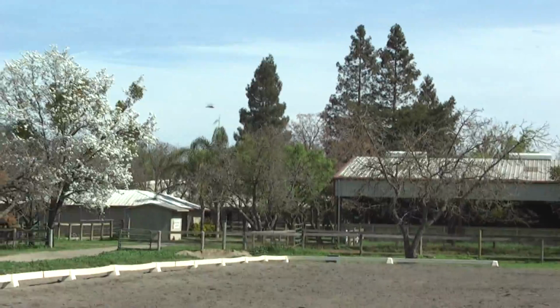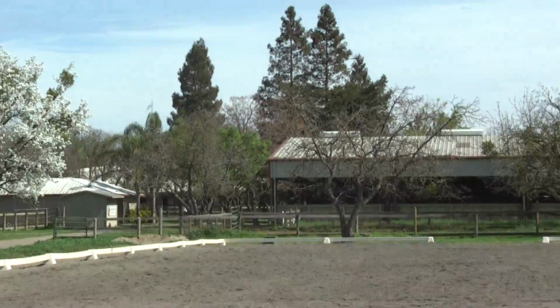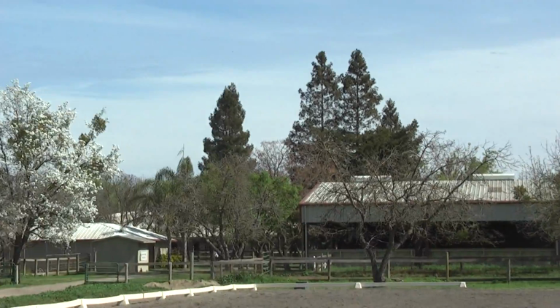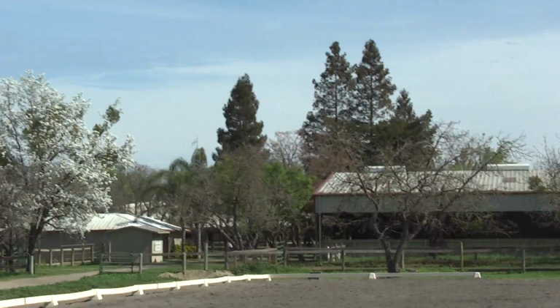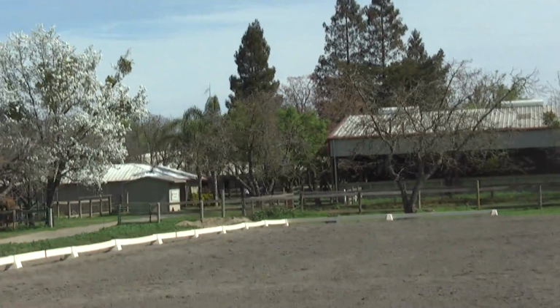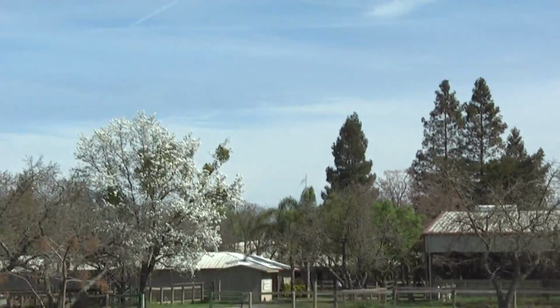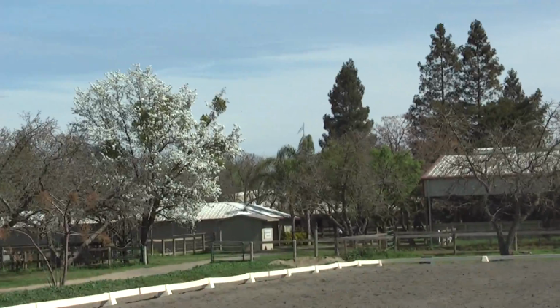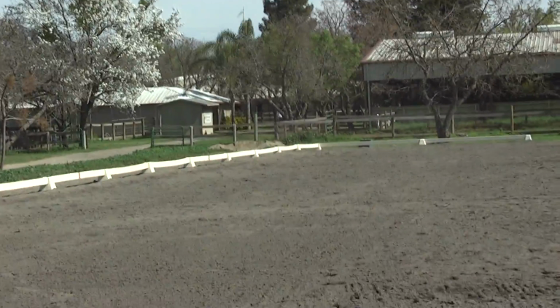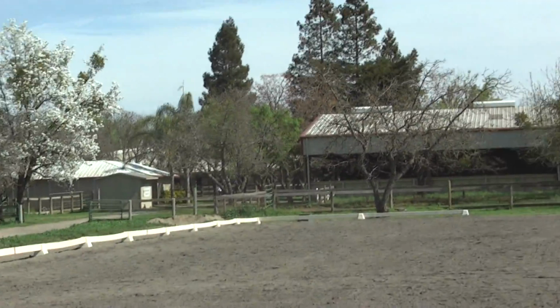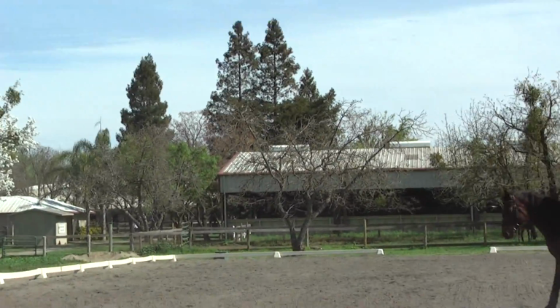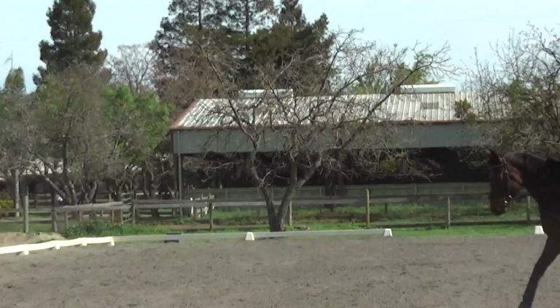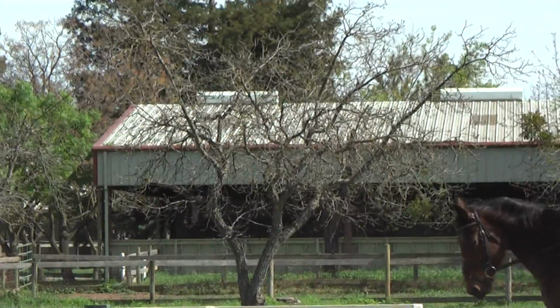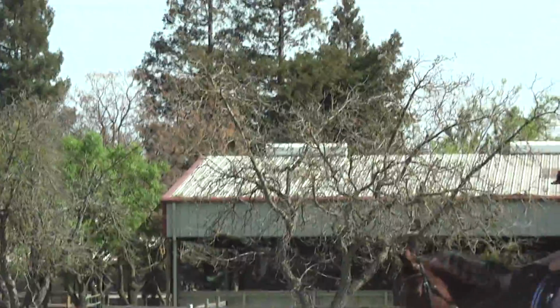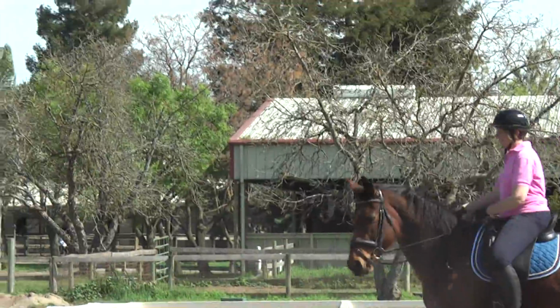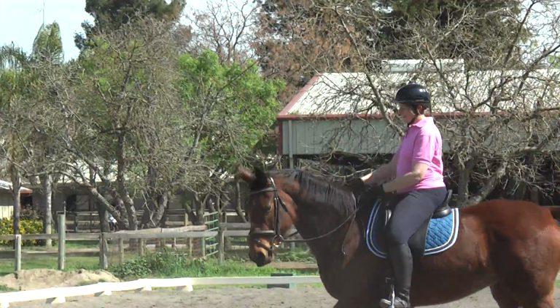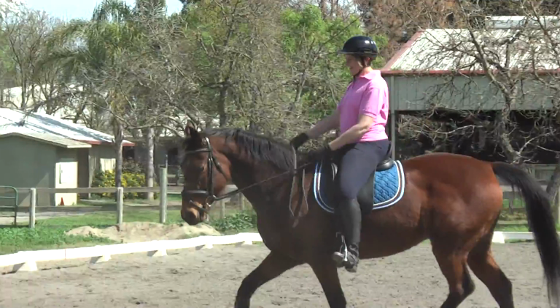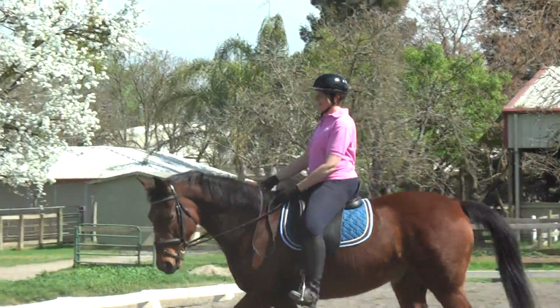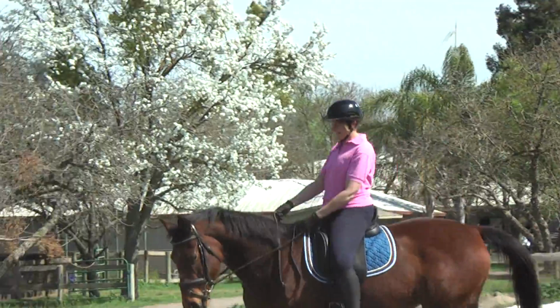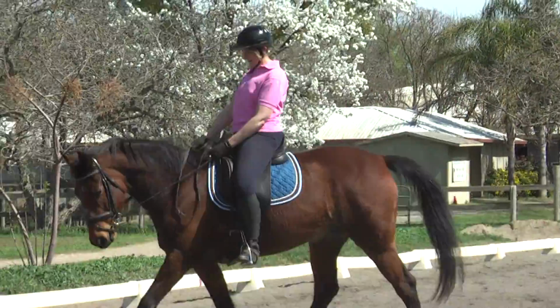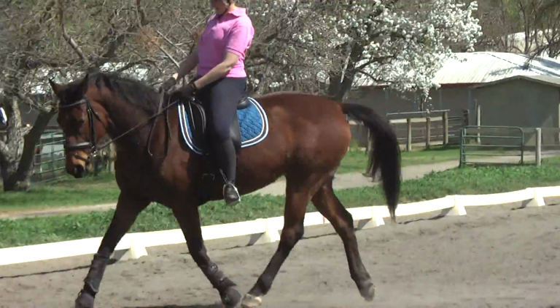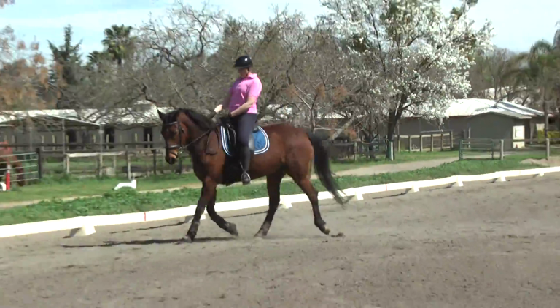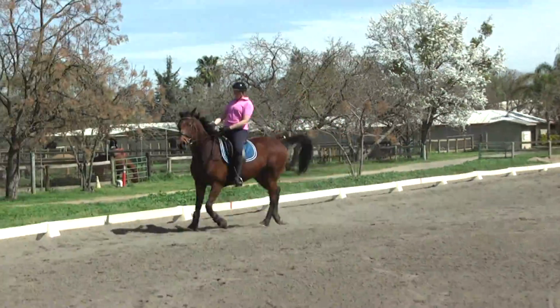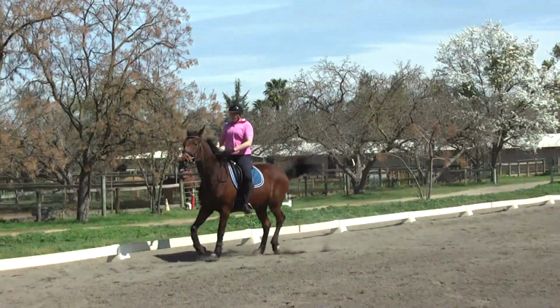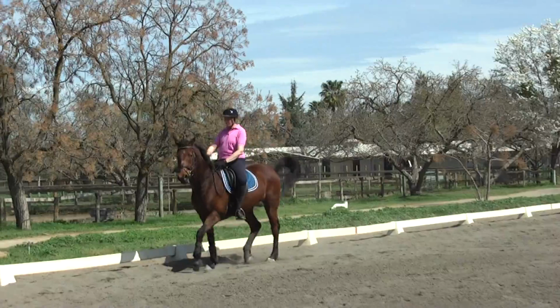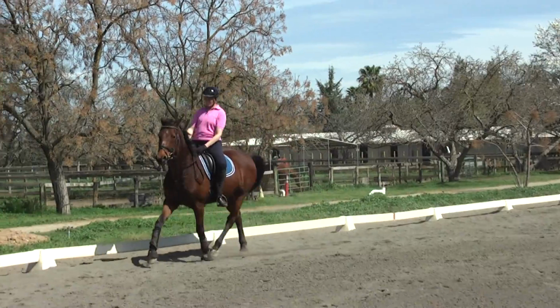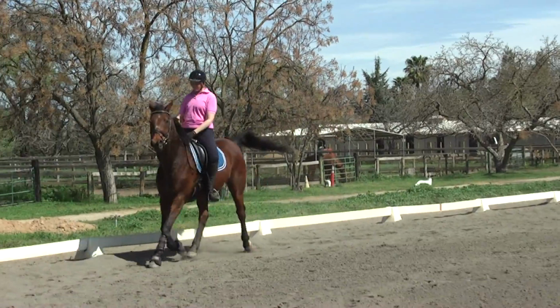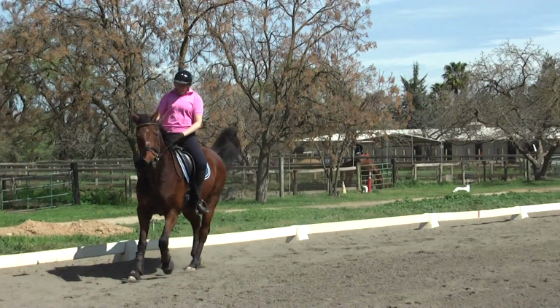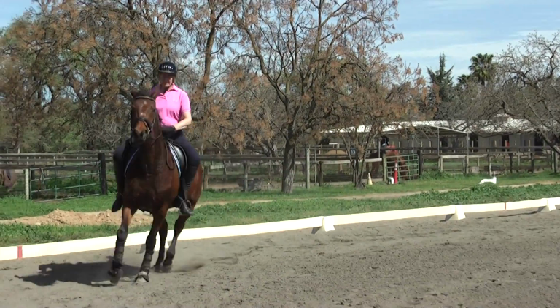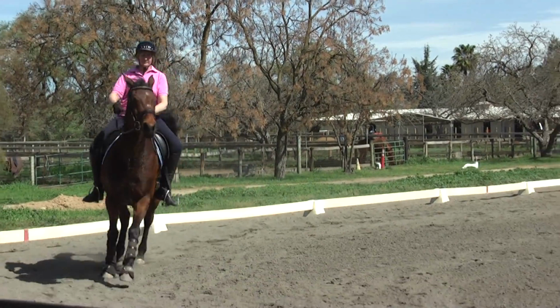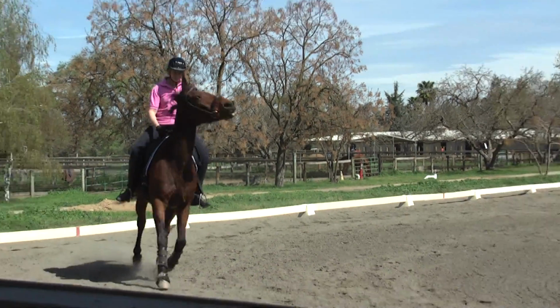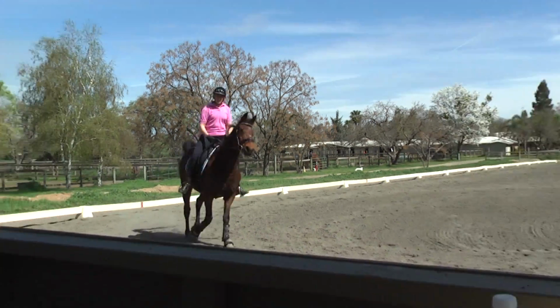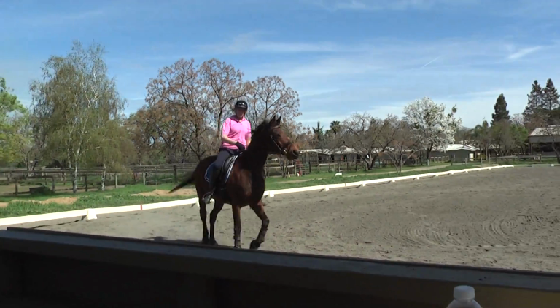The key to slowing her down is letting her get a little bit out of shape. I always had her in too good of shape. The gunshot should help. Let's do this again.